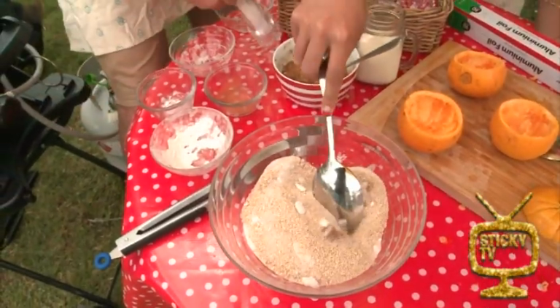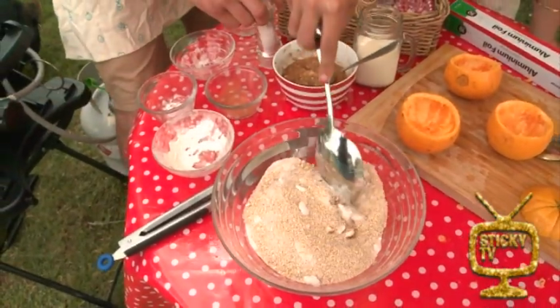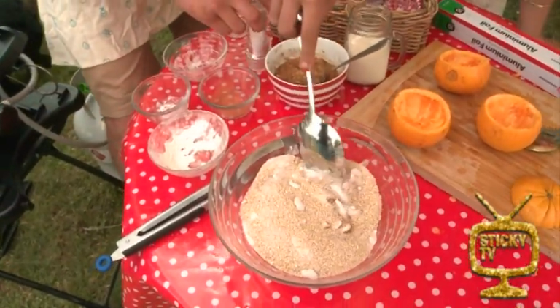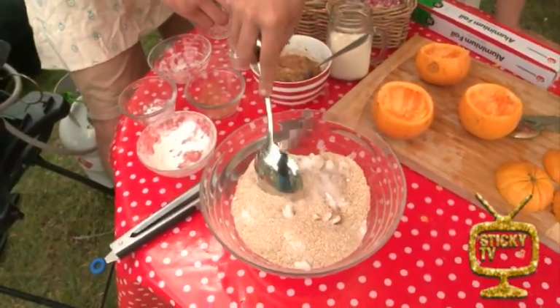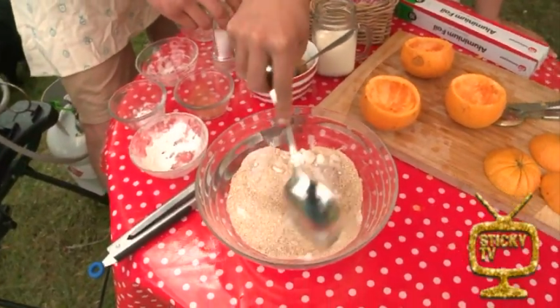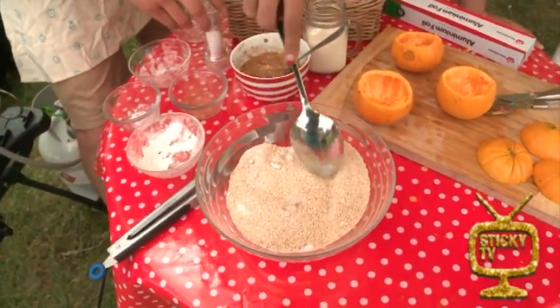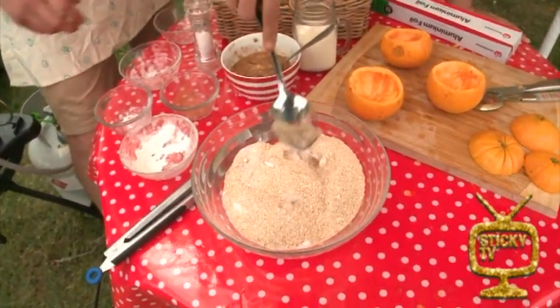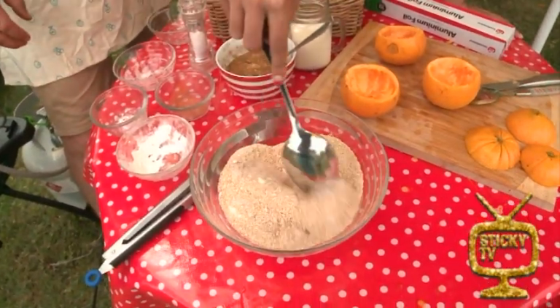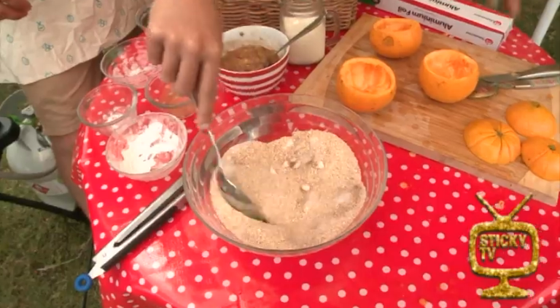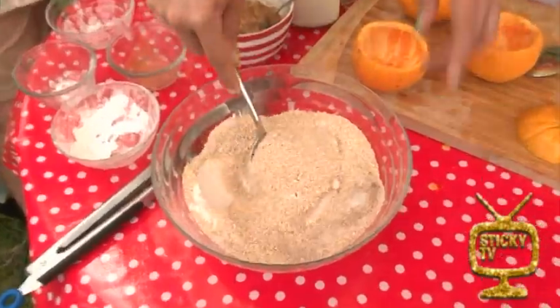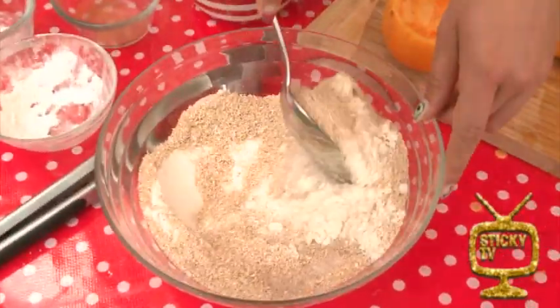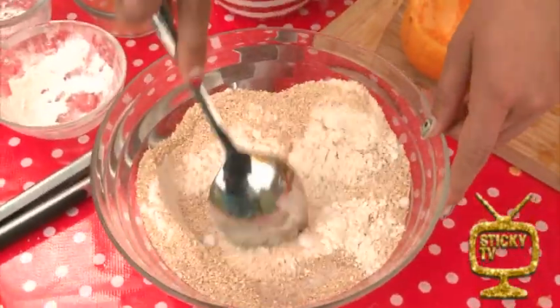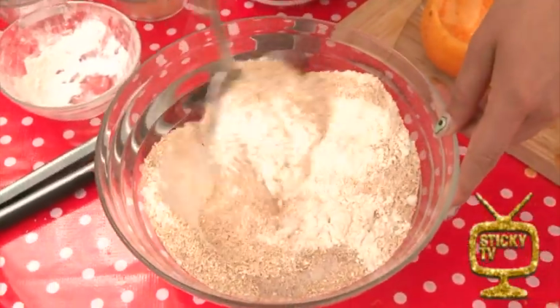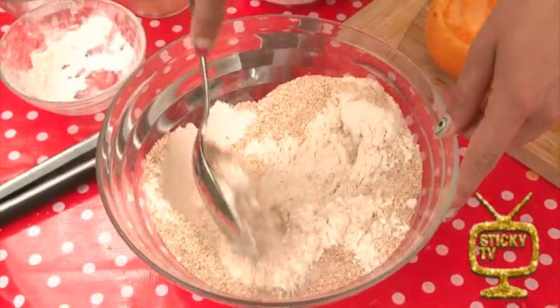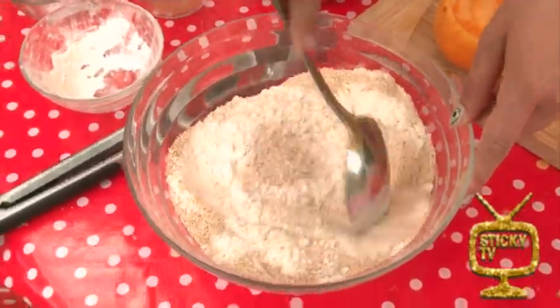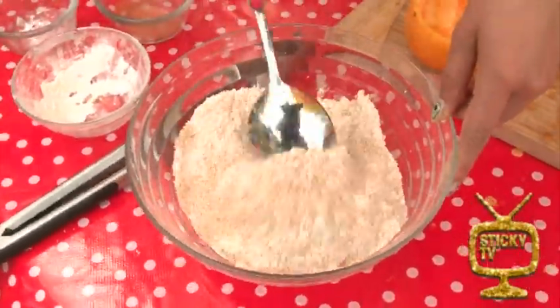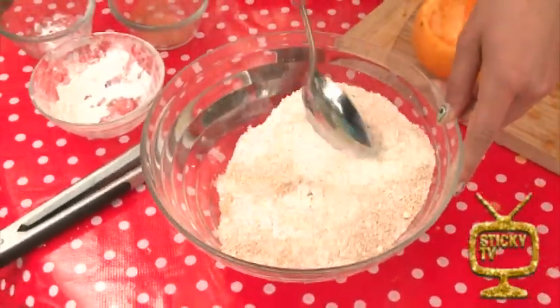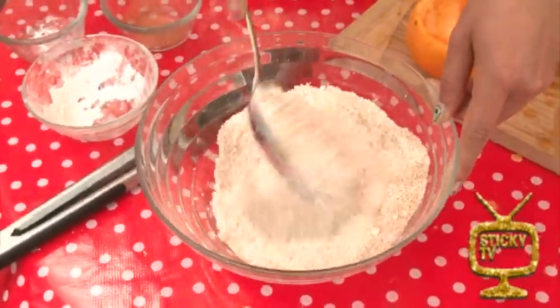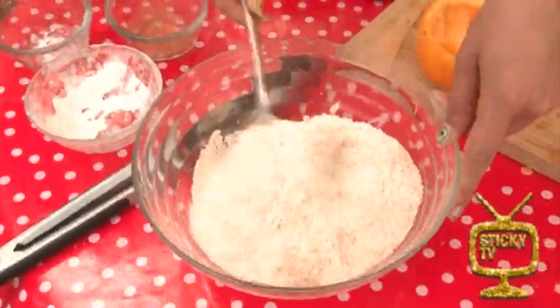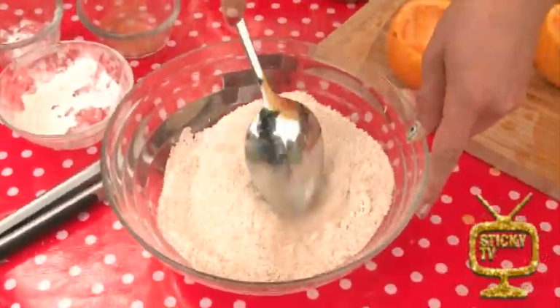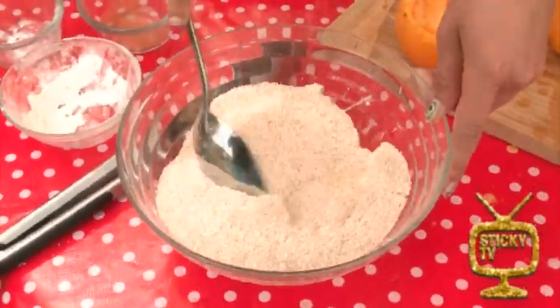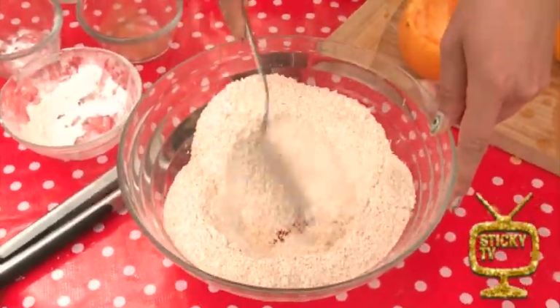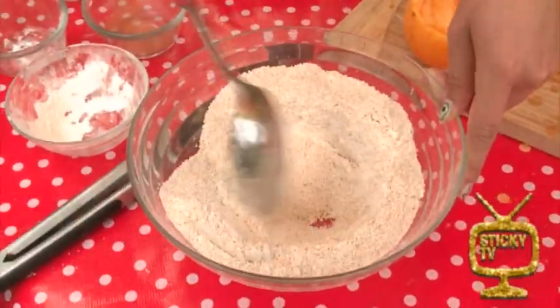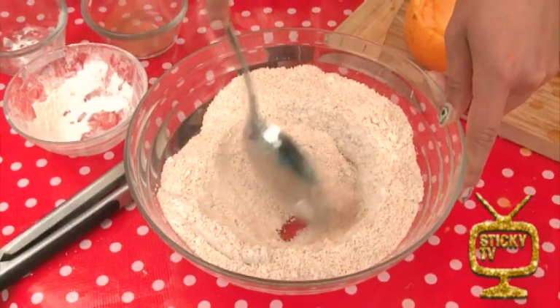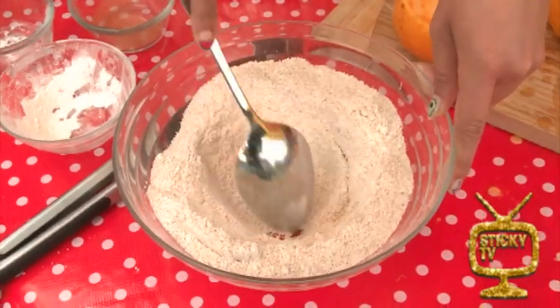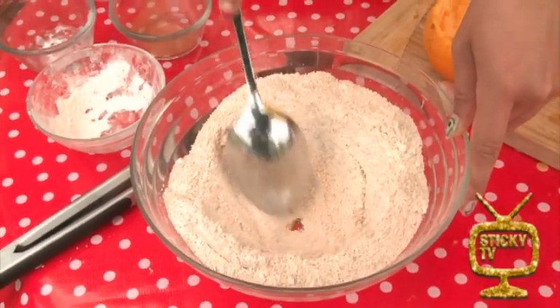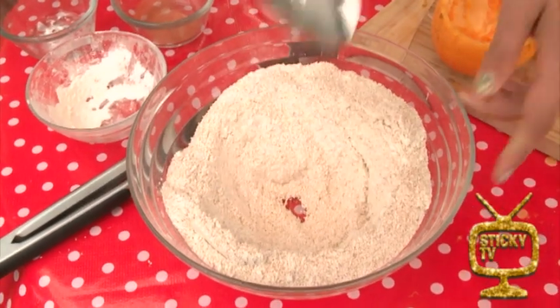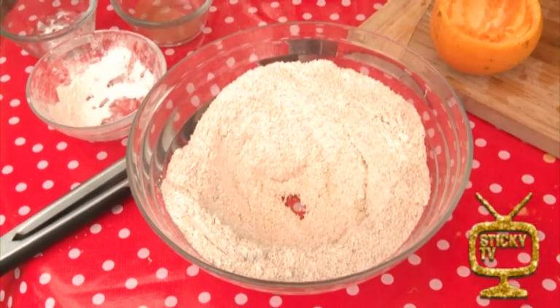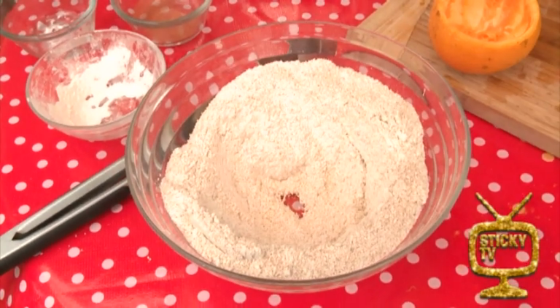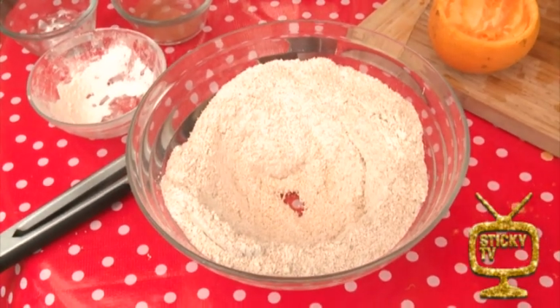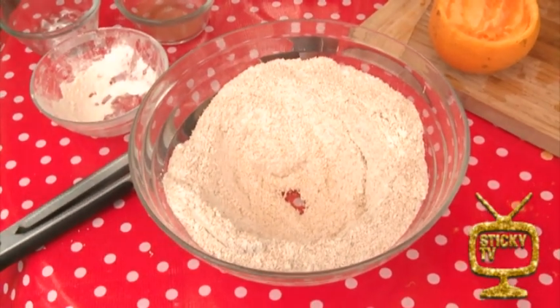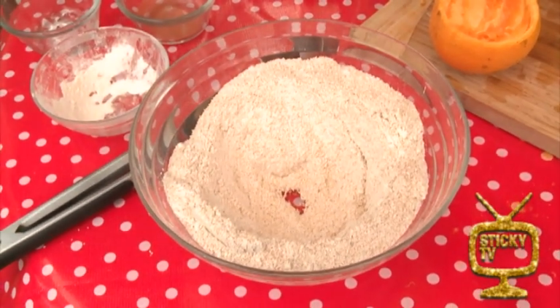Okay, I'm just going to mix these all together, and then we're going to make a well. Well, well, well — what do we have here? That's a well. So now we can put our wet ingredients in.